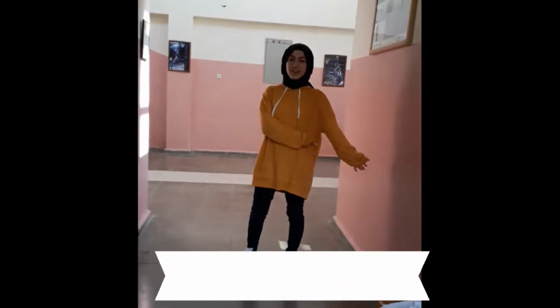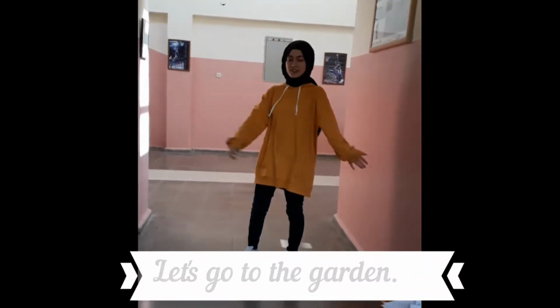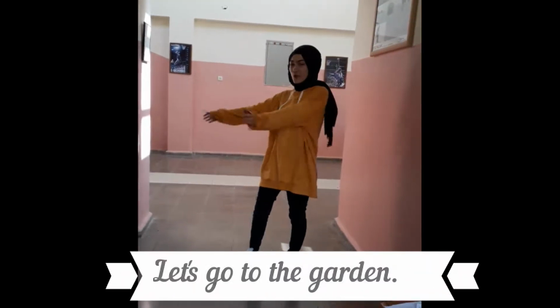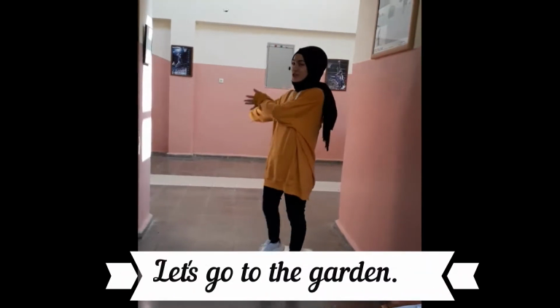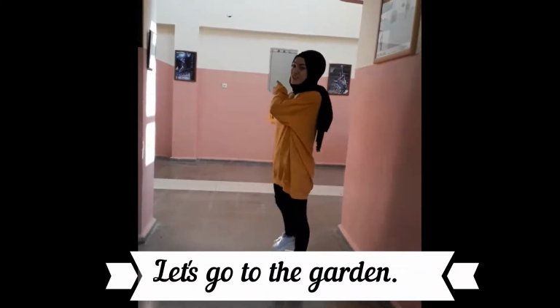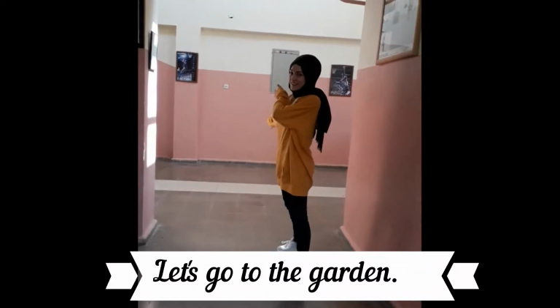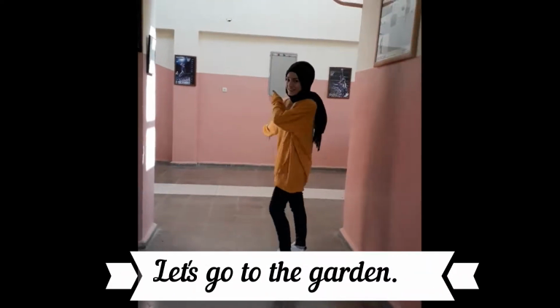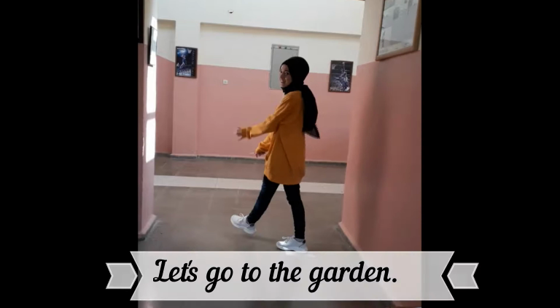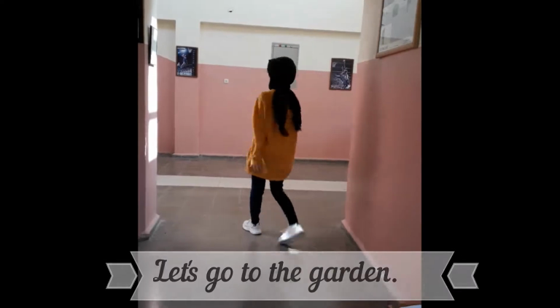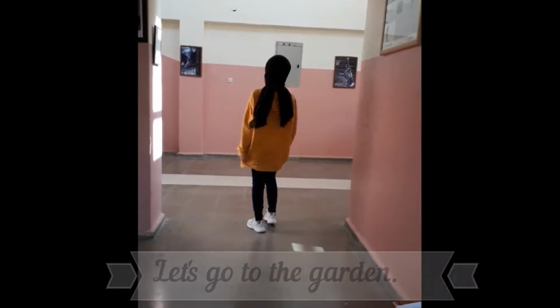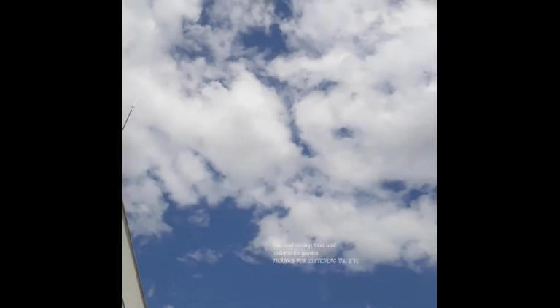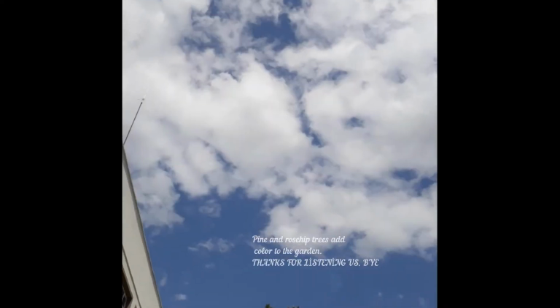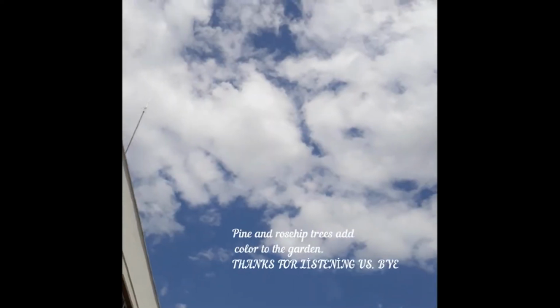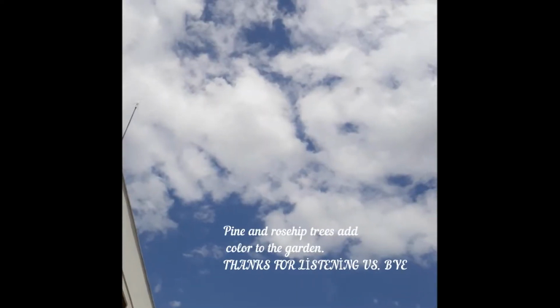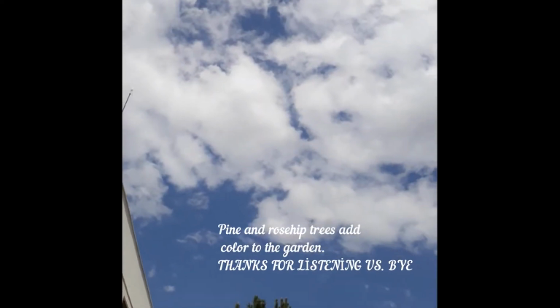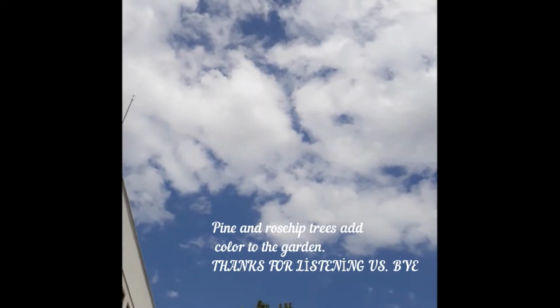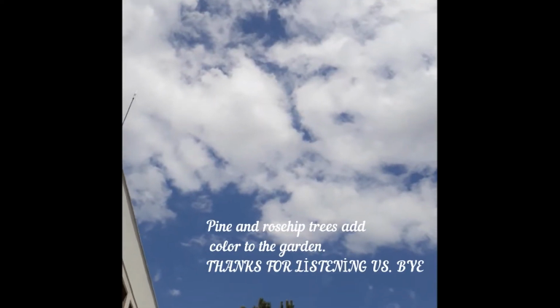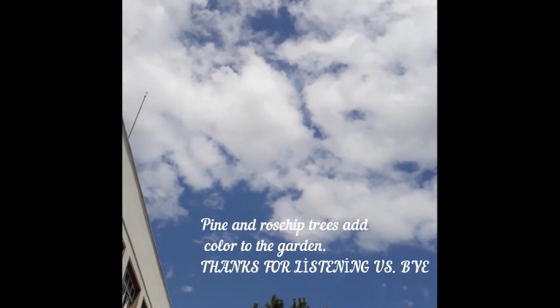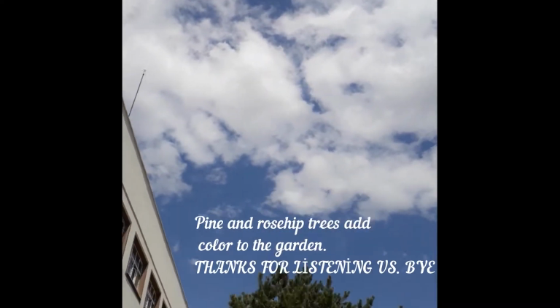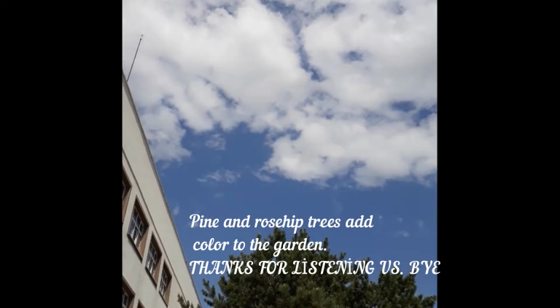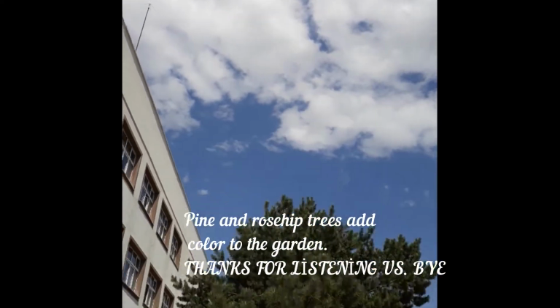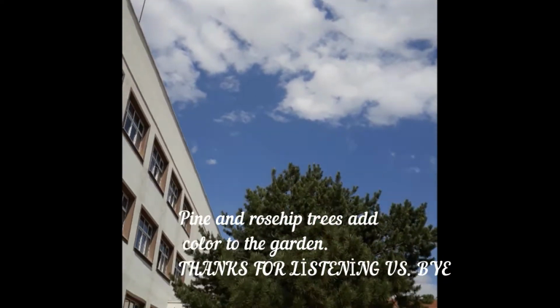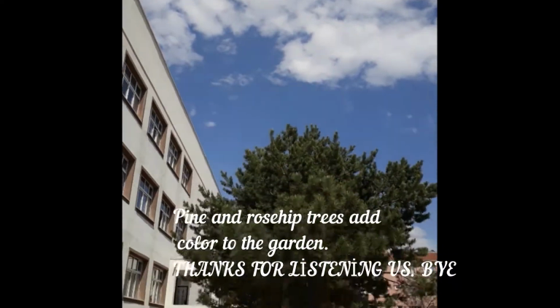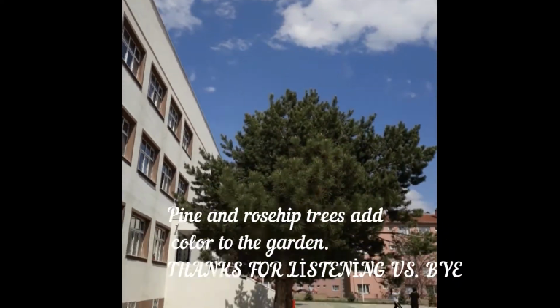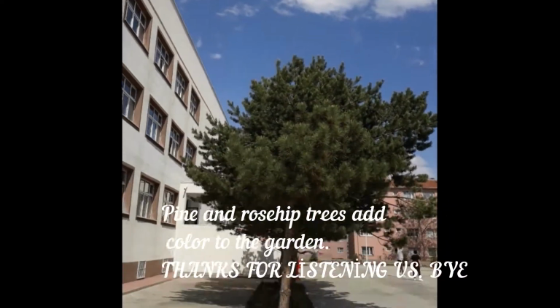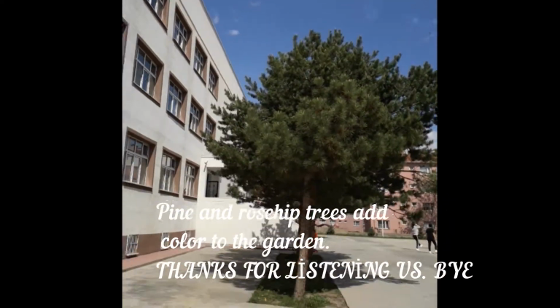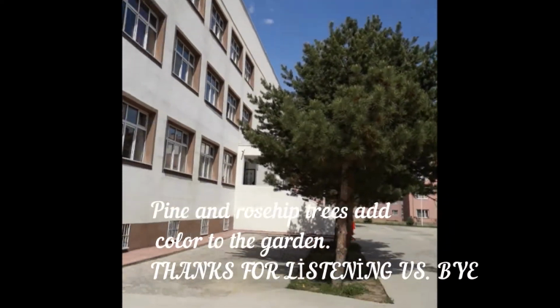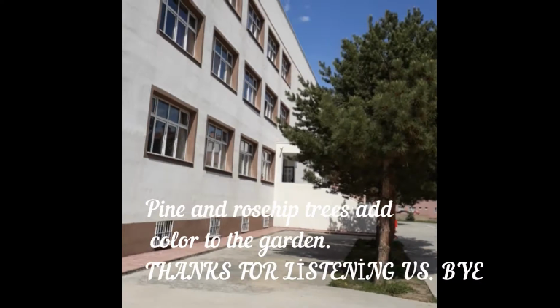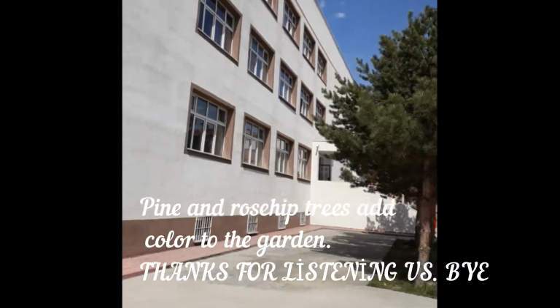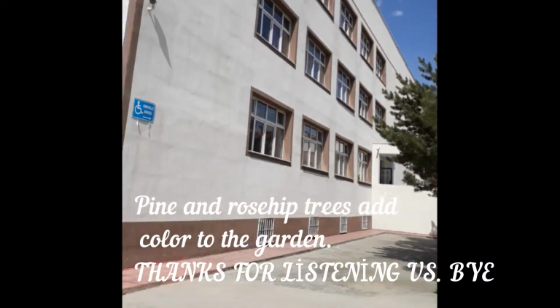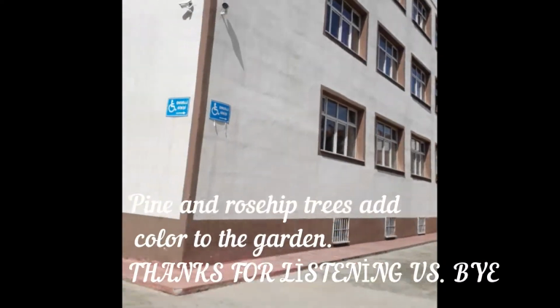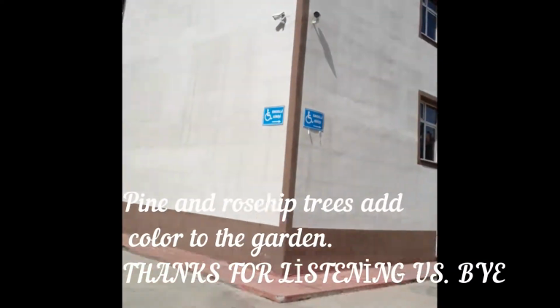Let's go to the school garden. There are fruit trees and colorful plants in the garden.